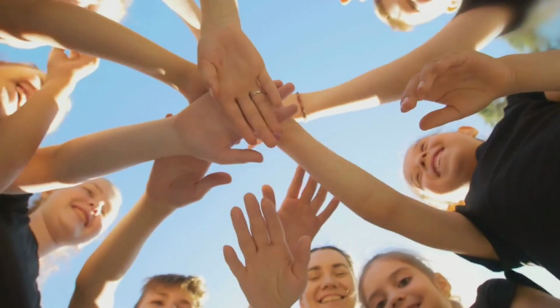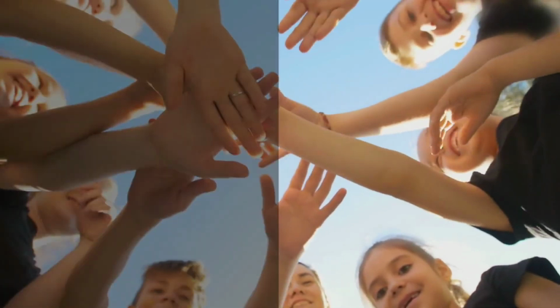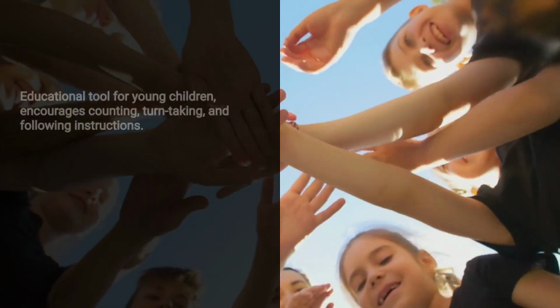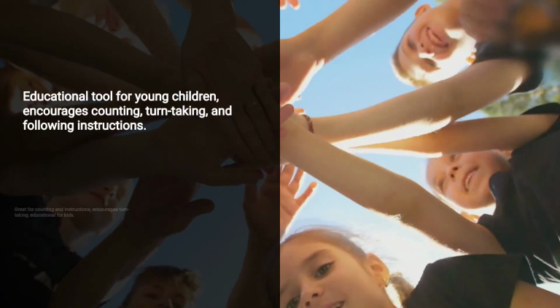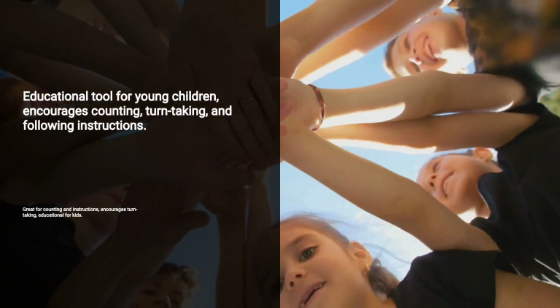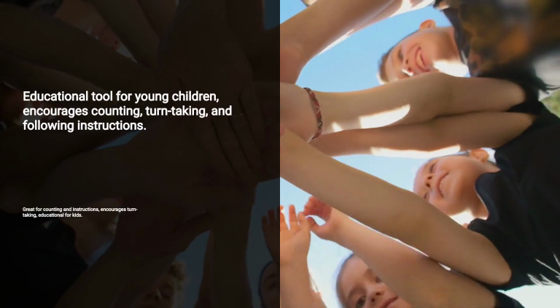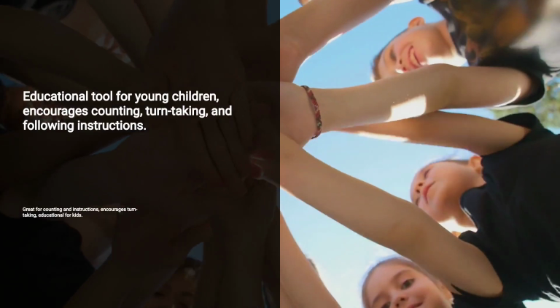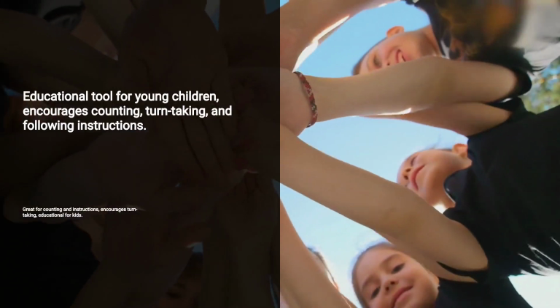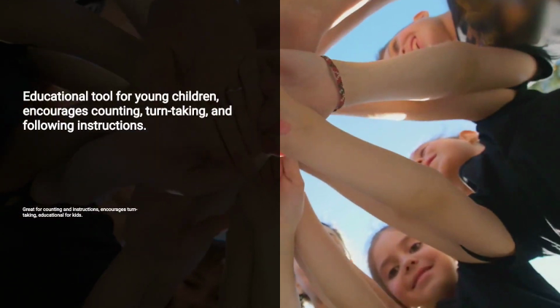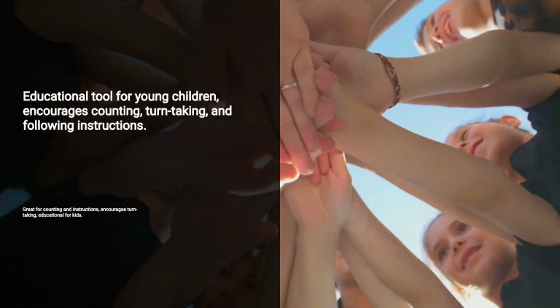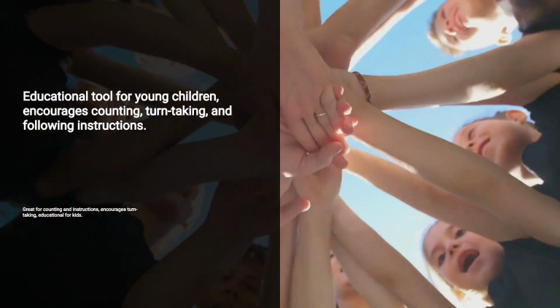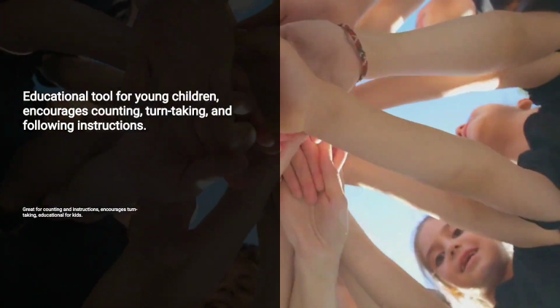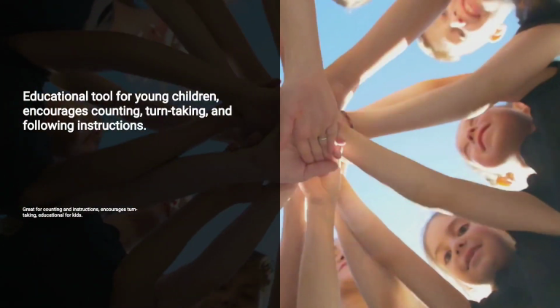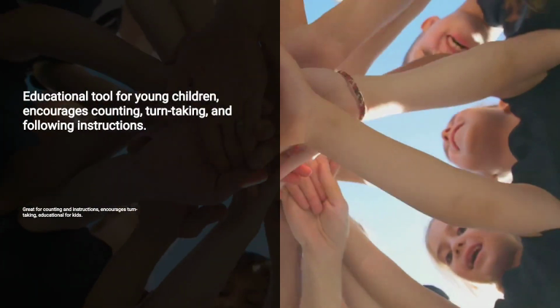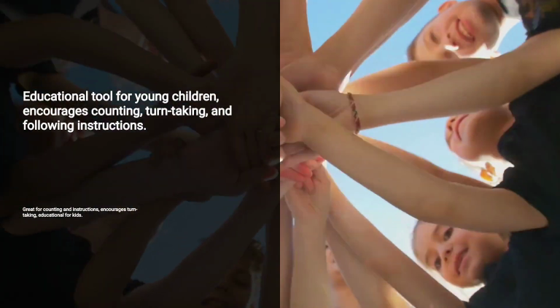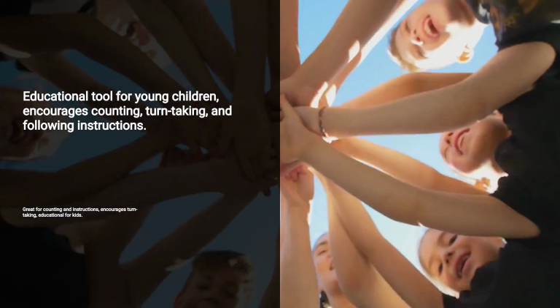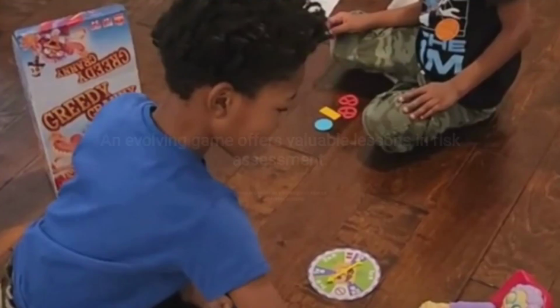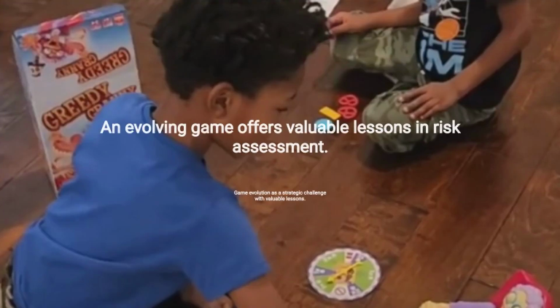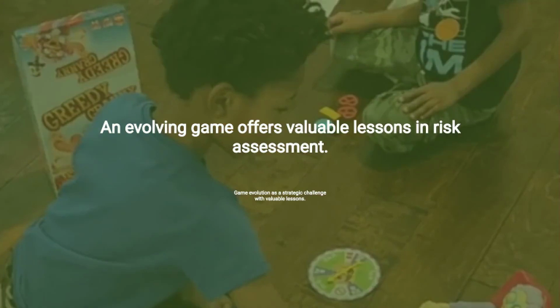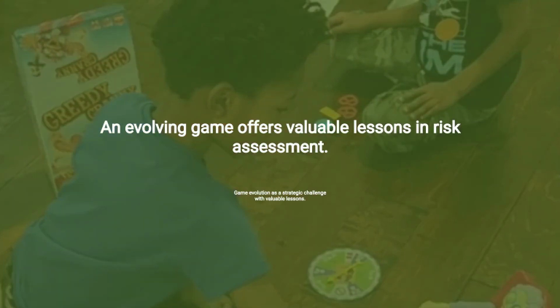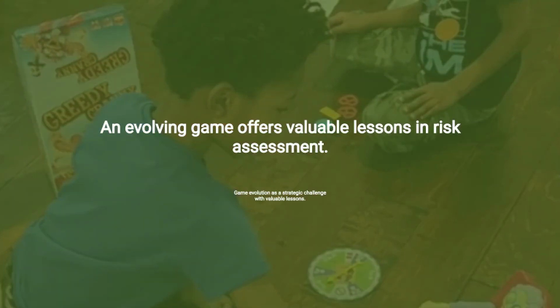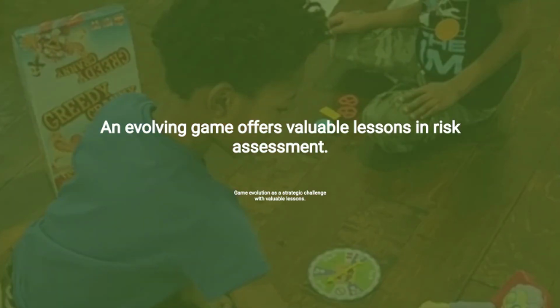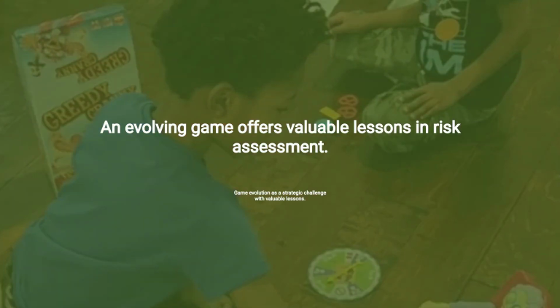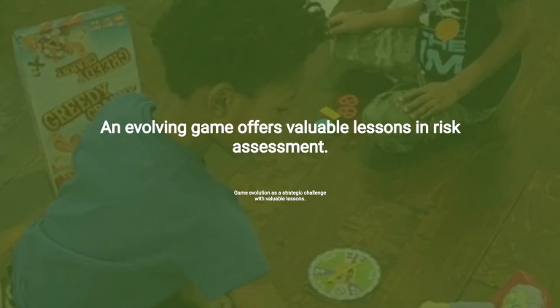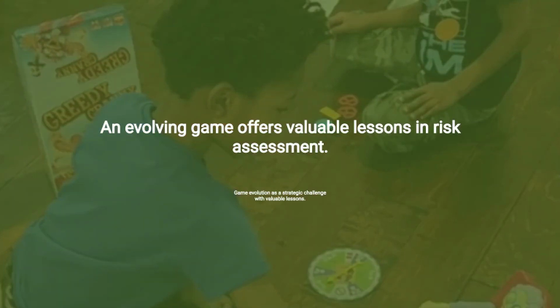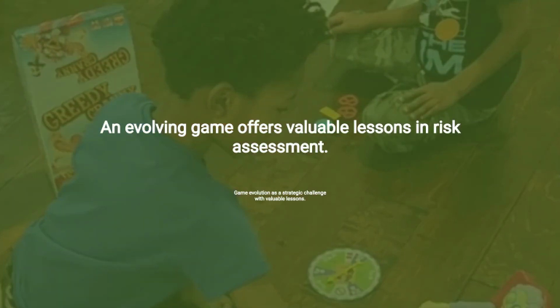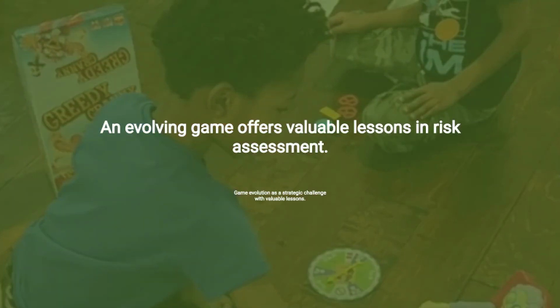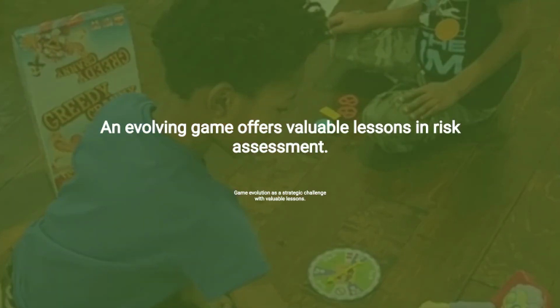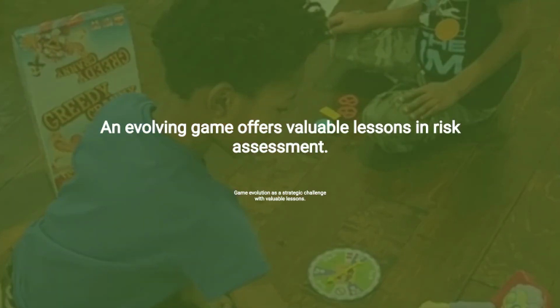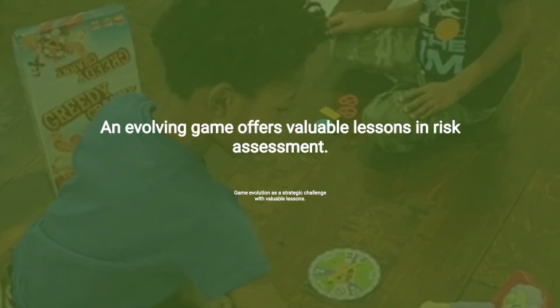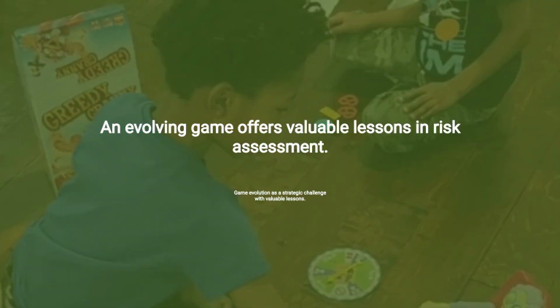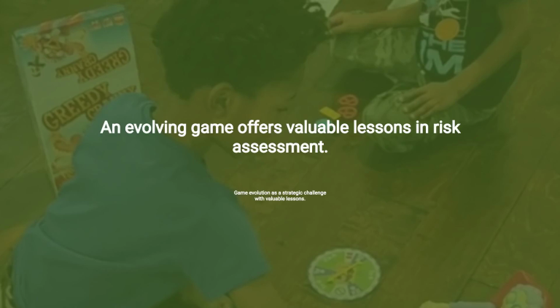The game encourages counting, turn-taking, and following instructions, making it a great educational tool for young children. While the thrill might diminish over time, the game evolves into a strategic challenge, offering valuable lessons in risk assessment.